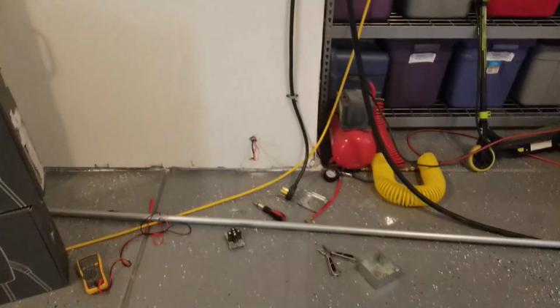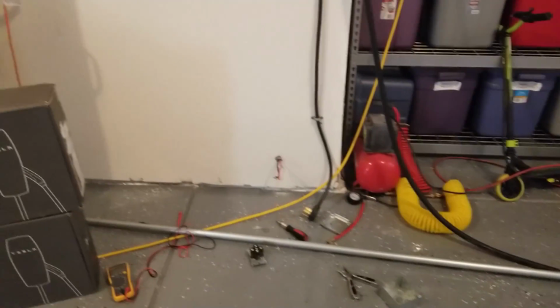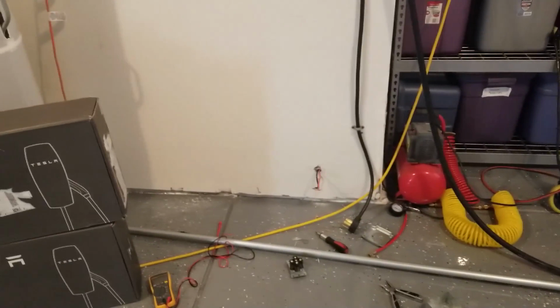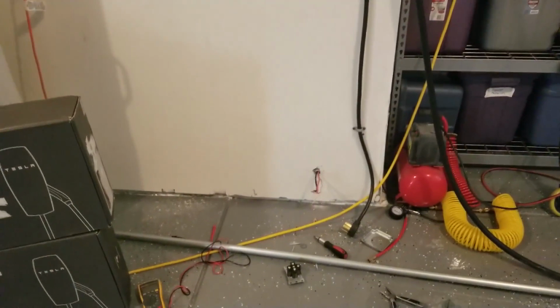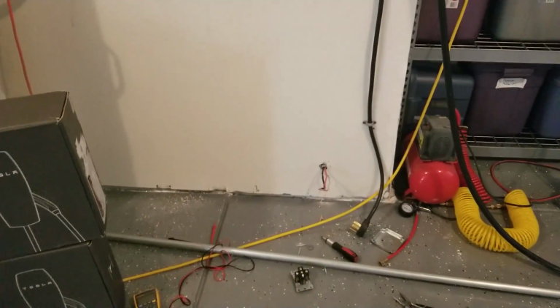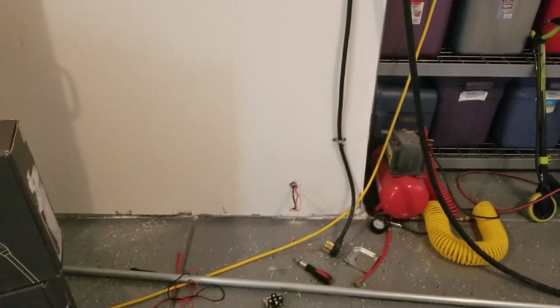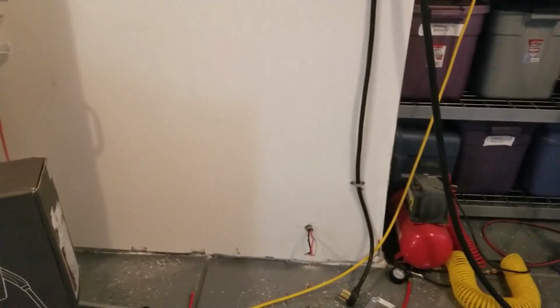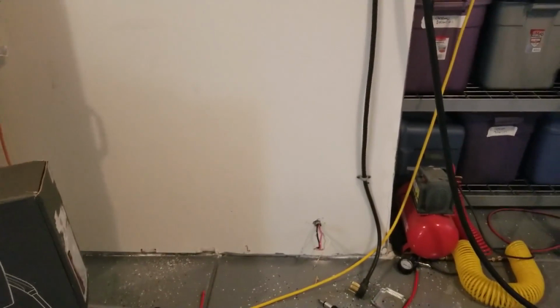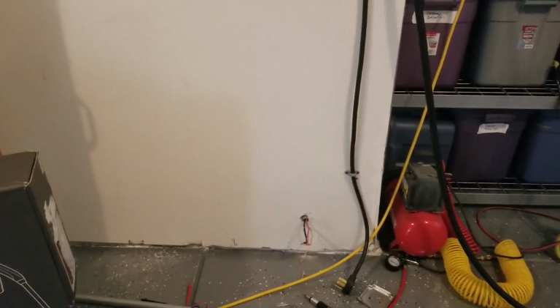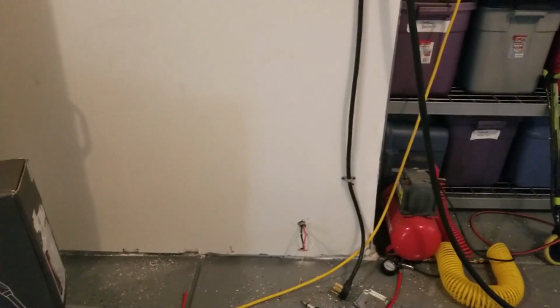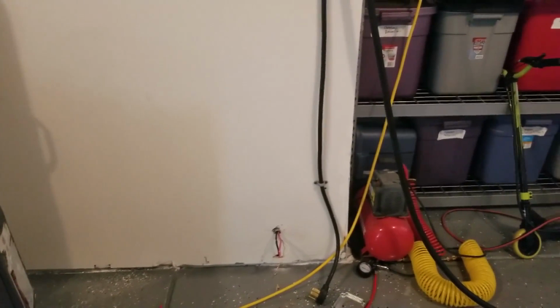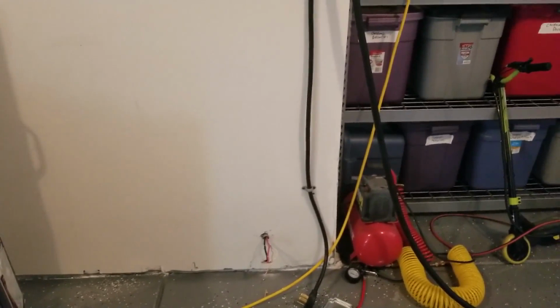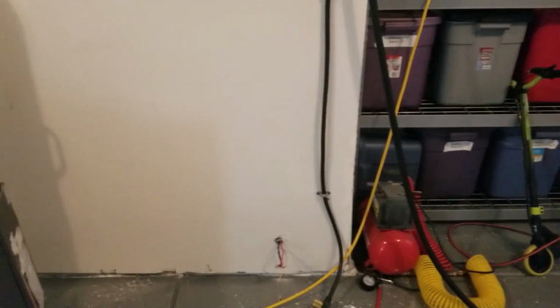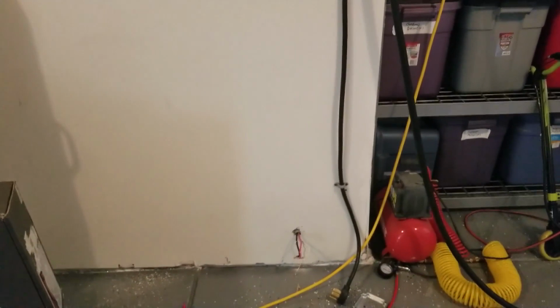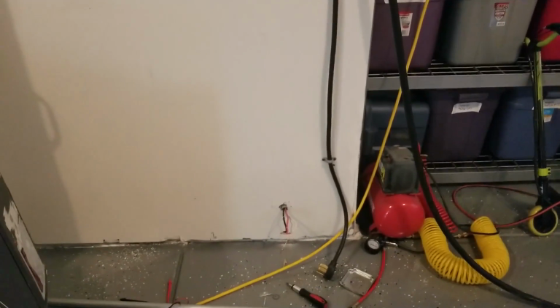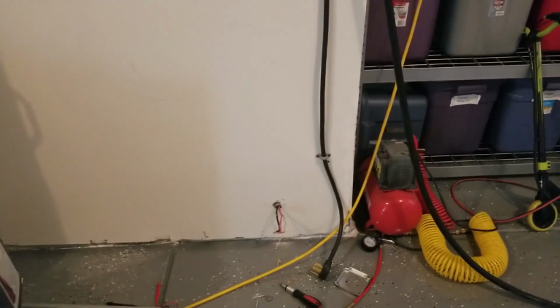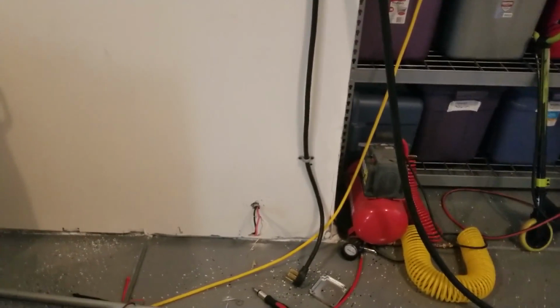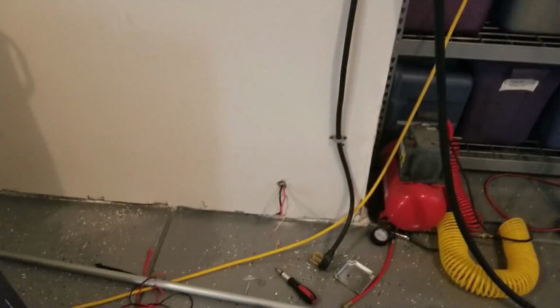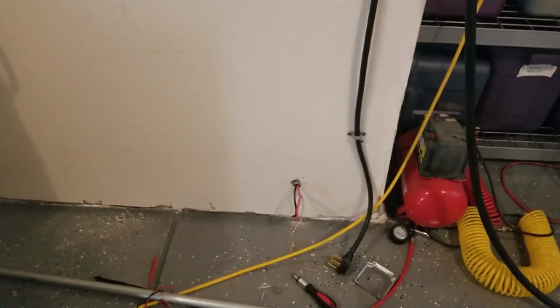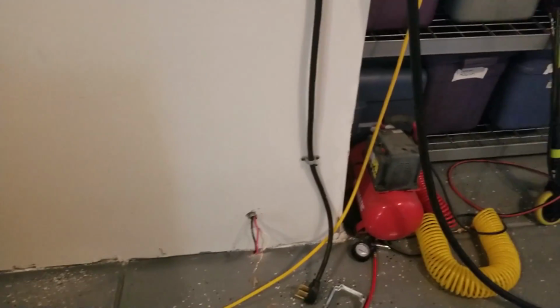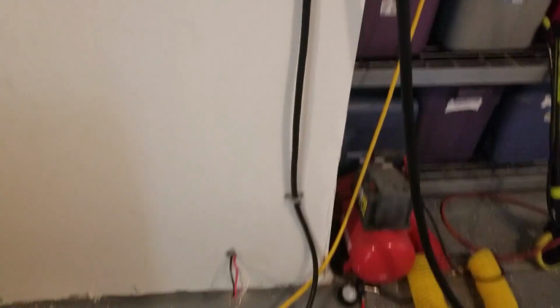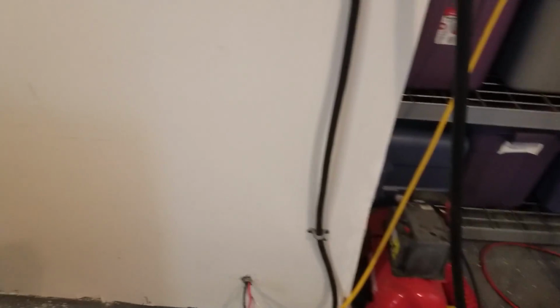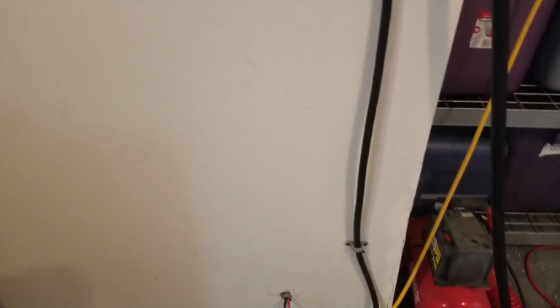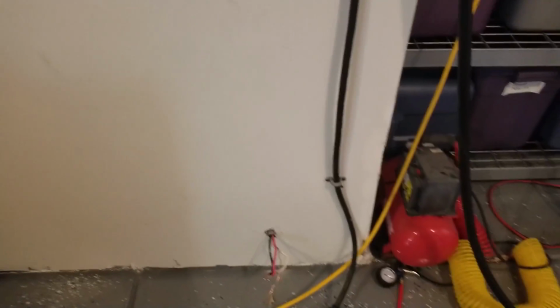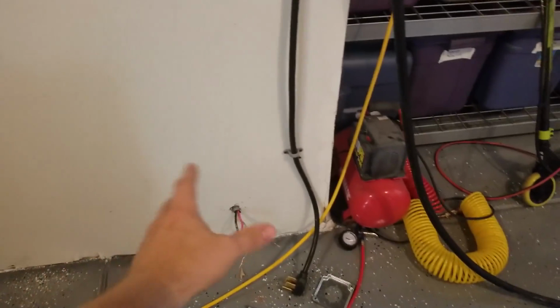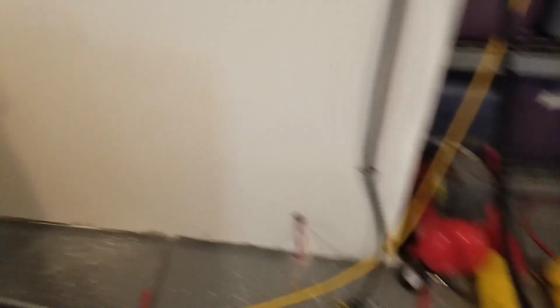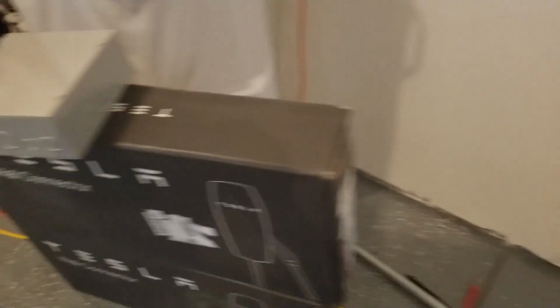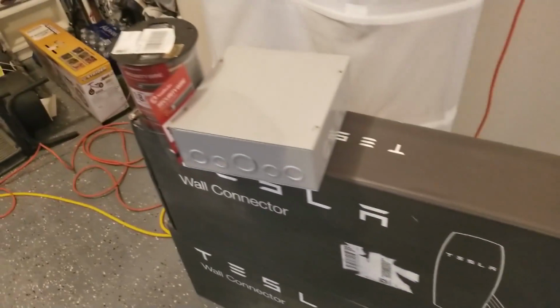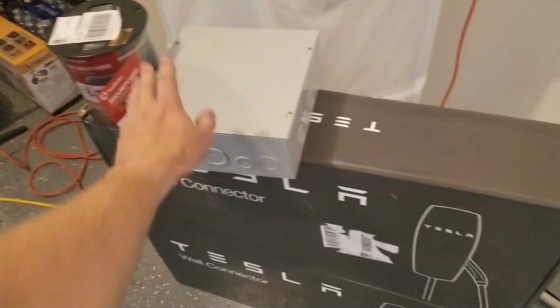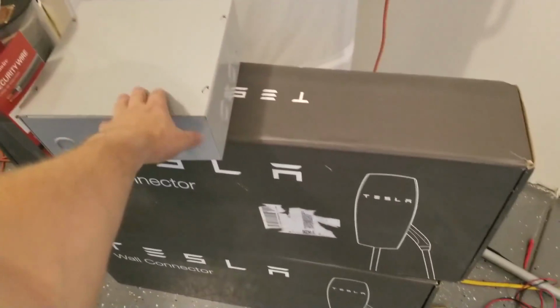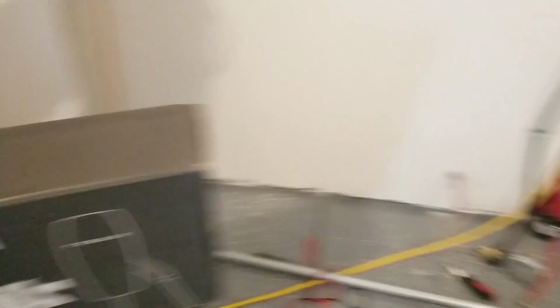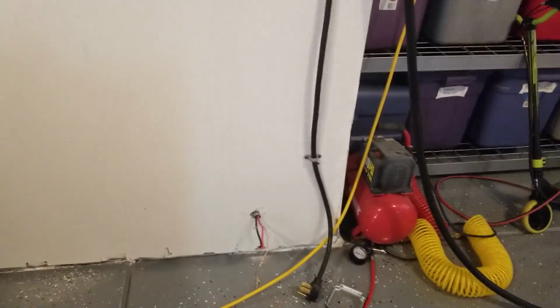This whole video is subject to your own local laws, restrictions, and electrical codes — don't take my word for anything you're going to see on this video. What we're going to end up doing is putting a junction box on the wall and running conduit up and over out to each of the two locations.